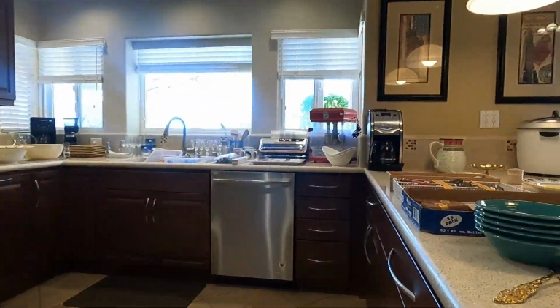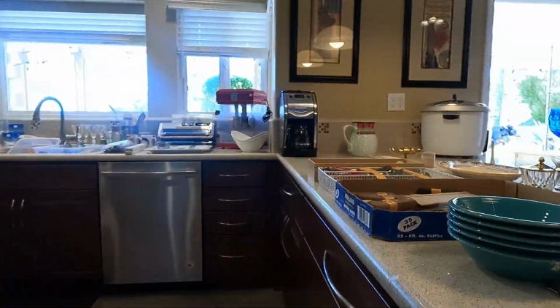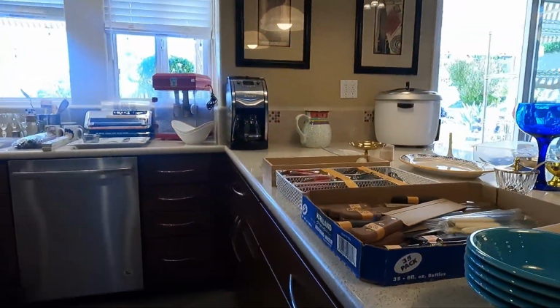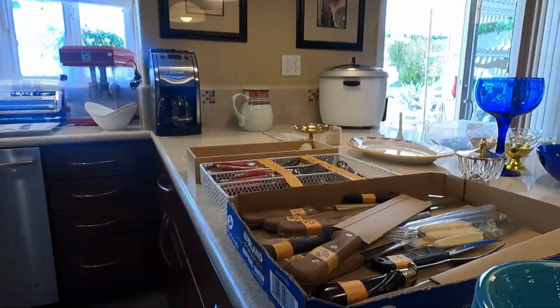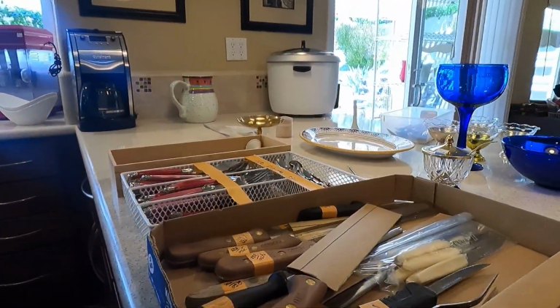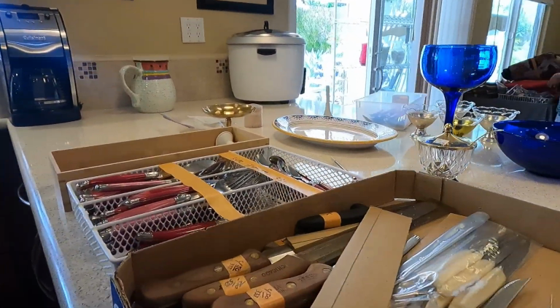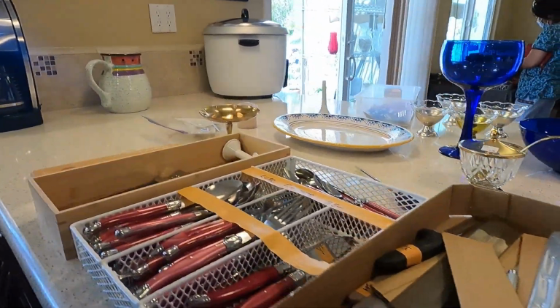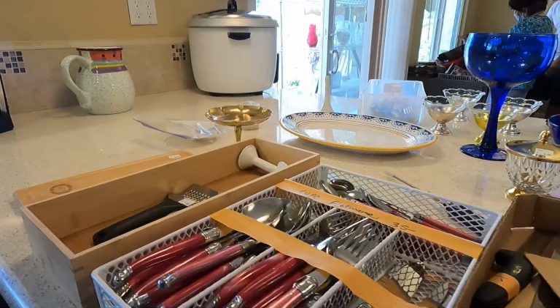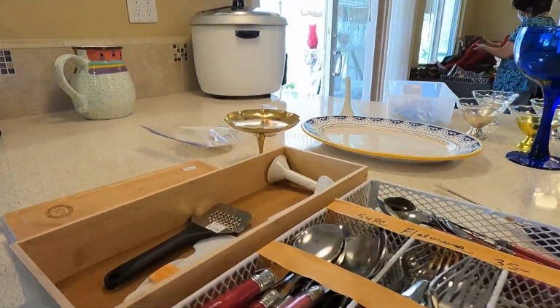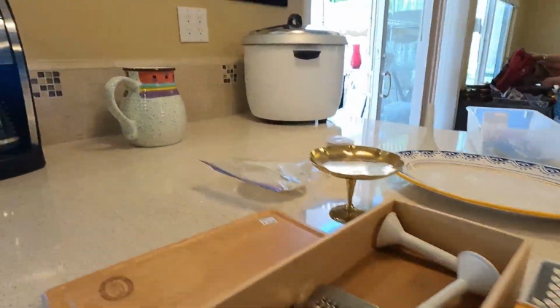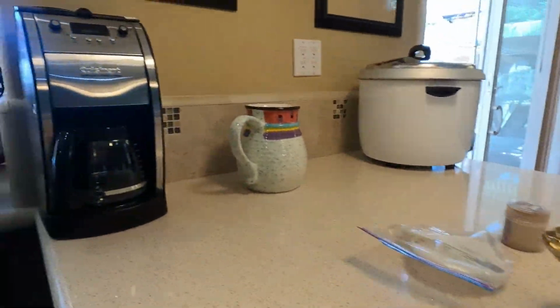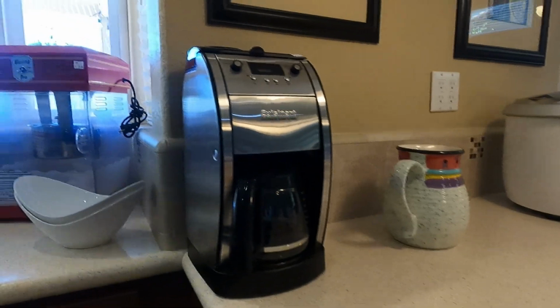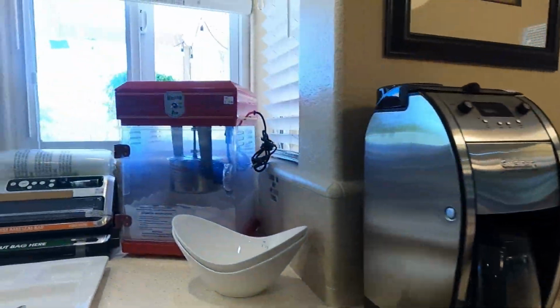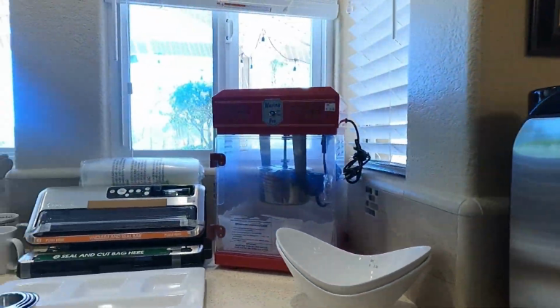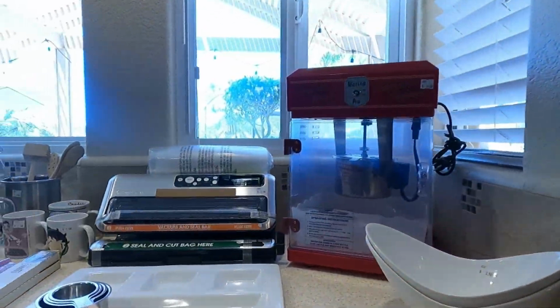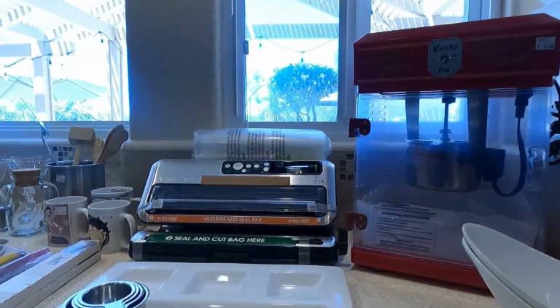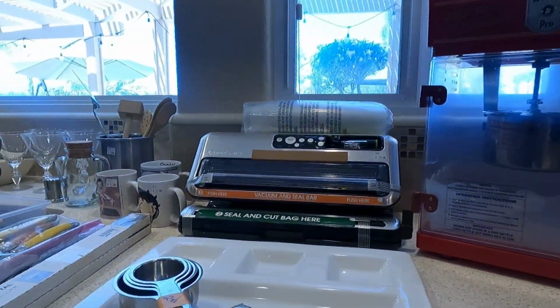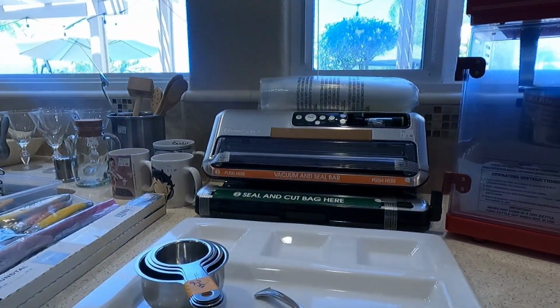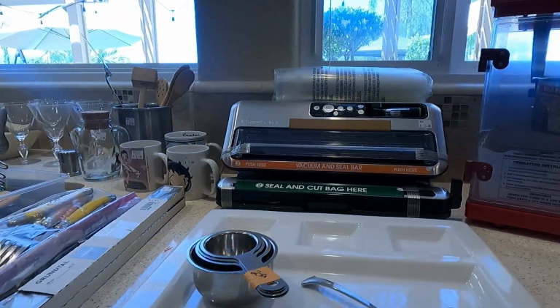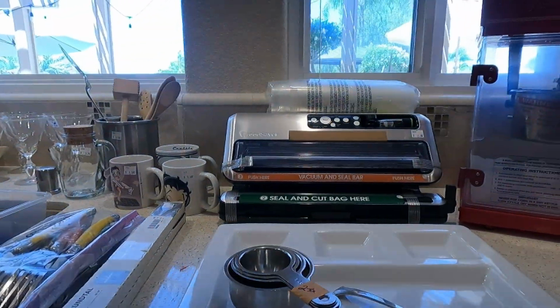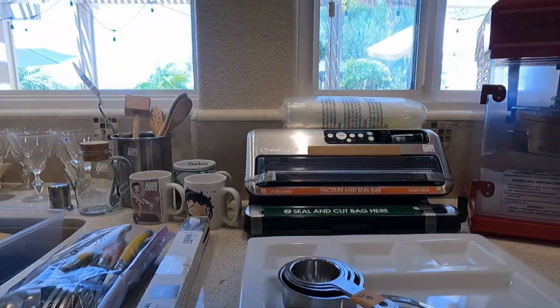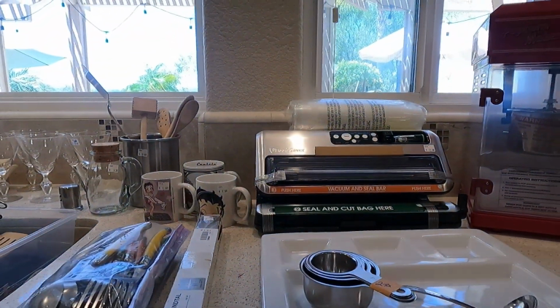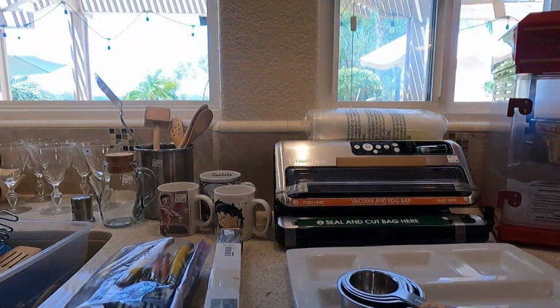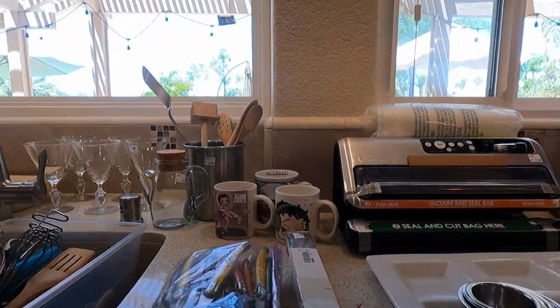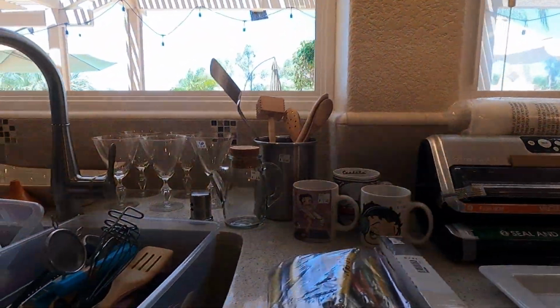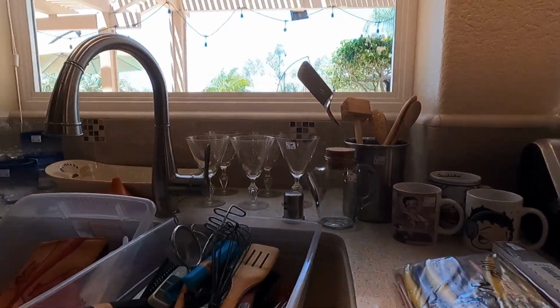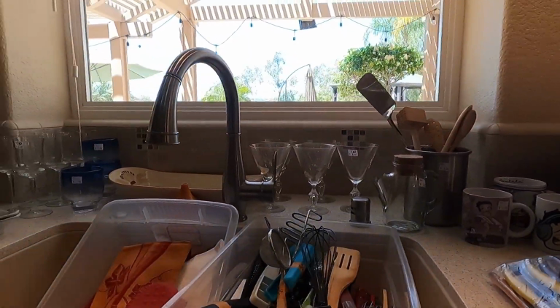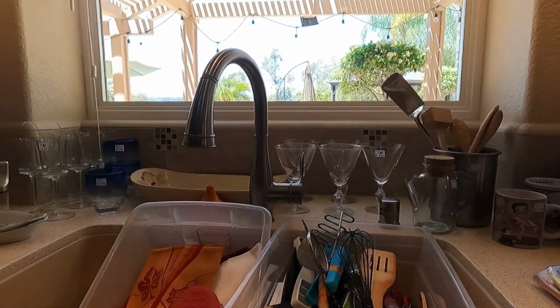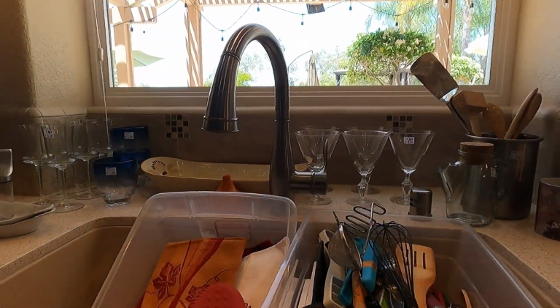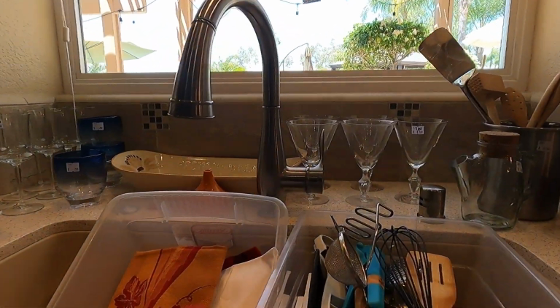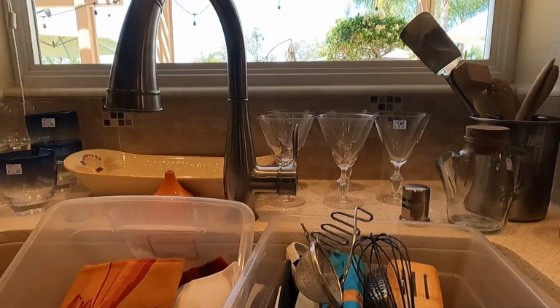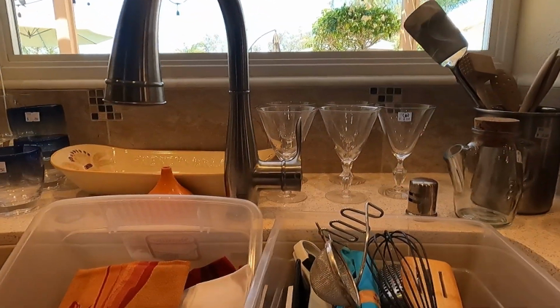I come across them quite often — it's the pop-at-home popcorn machines. I do thoroughly enjoy movies, so one of these days I'm going to have to pick up one of these machines.